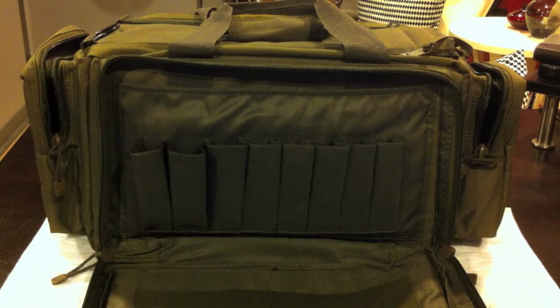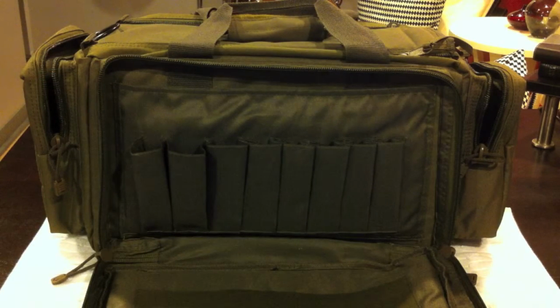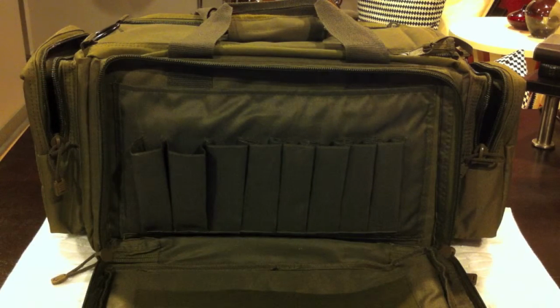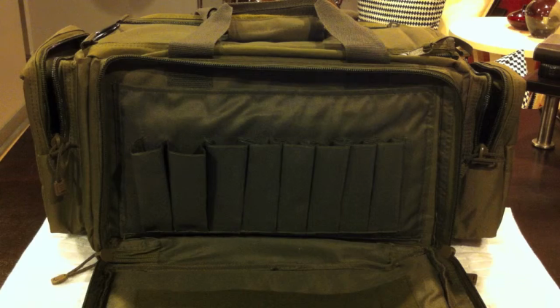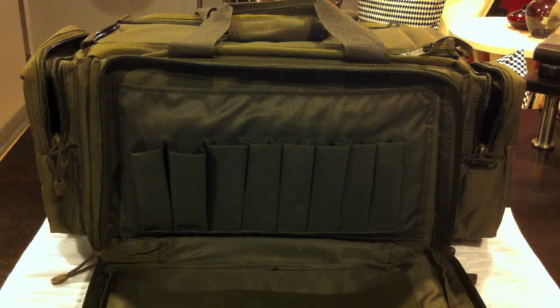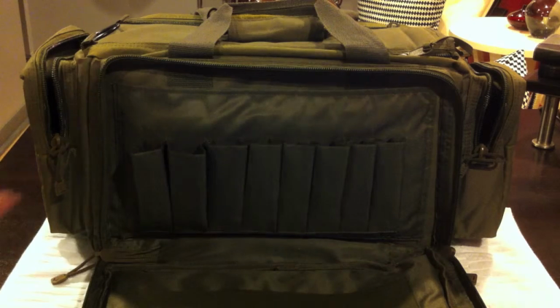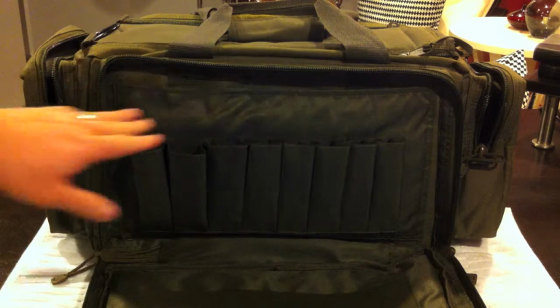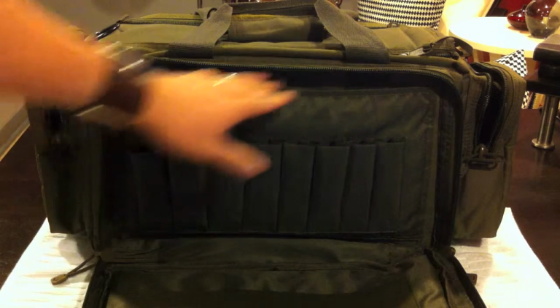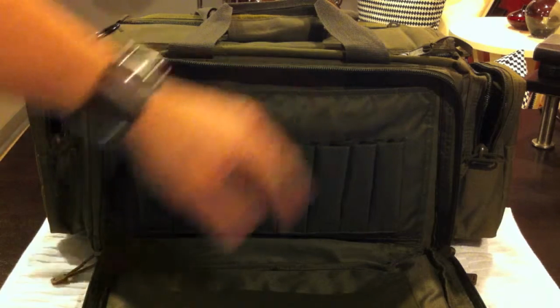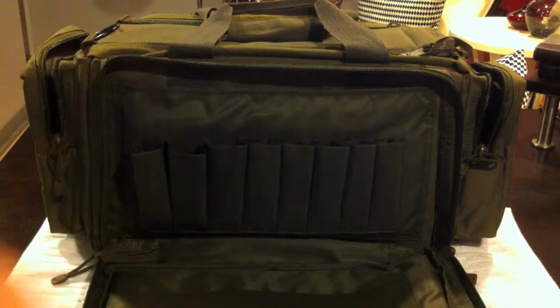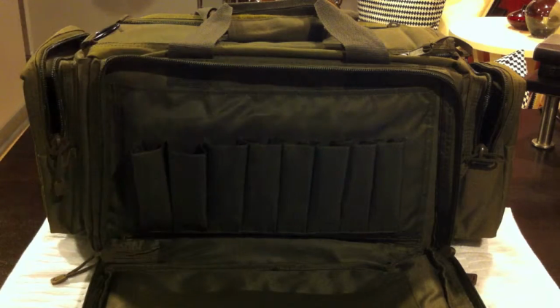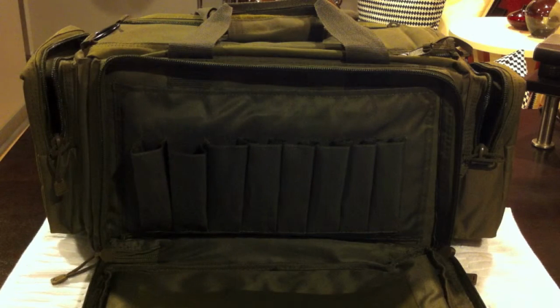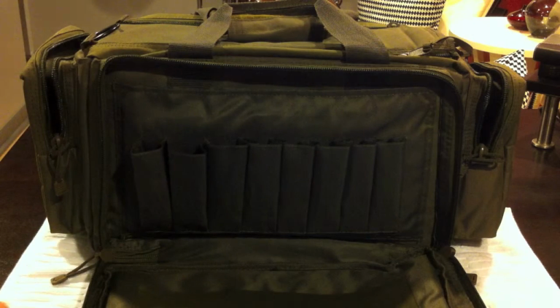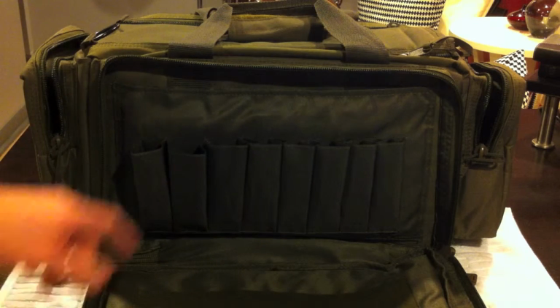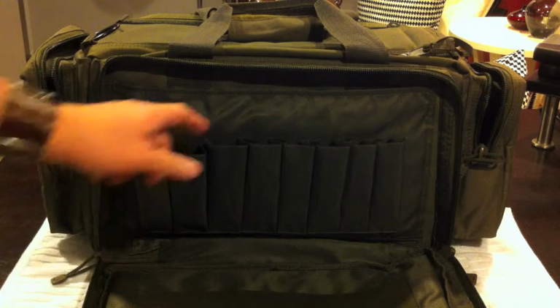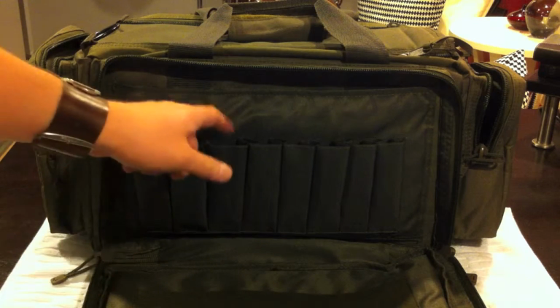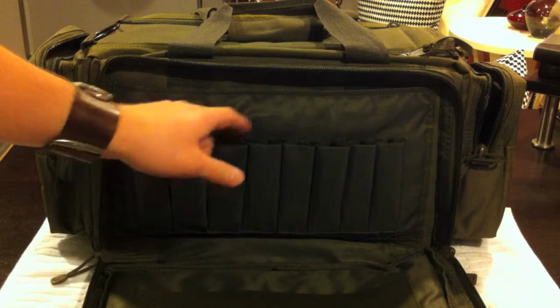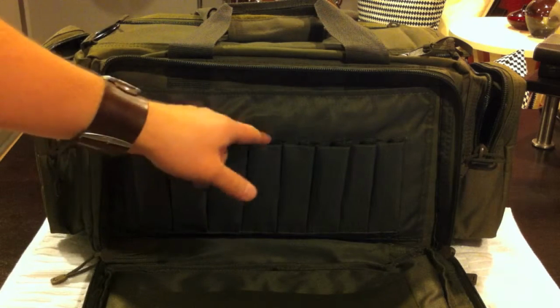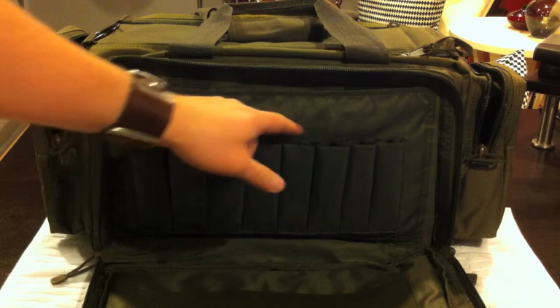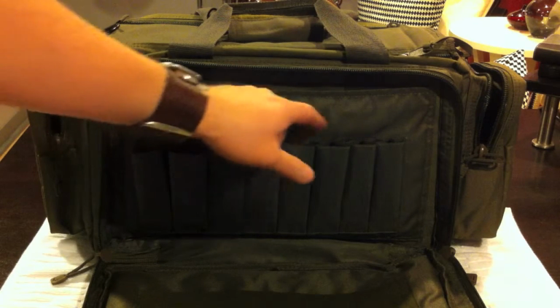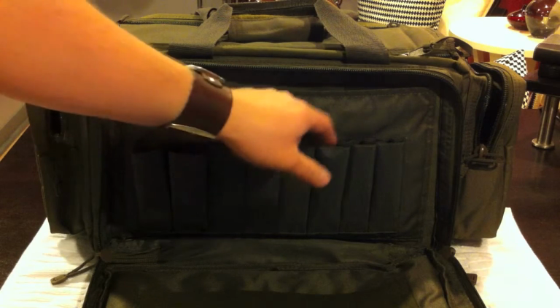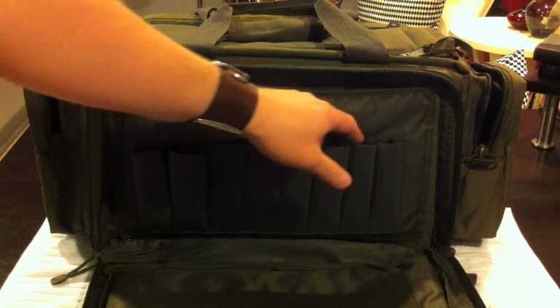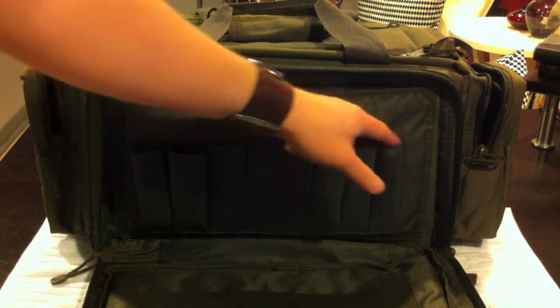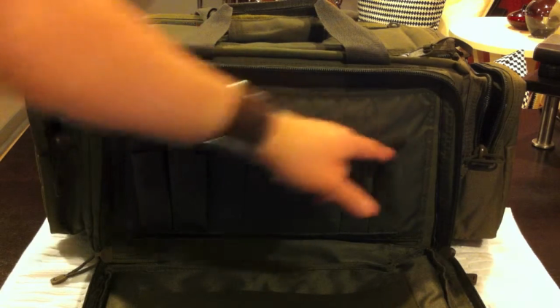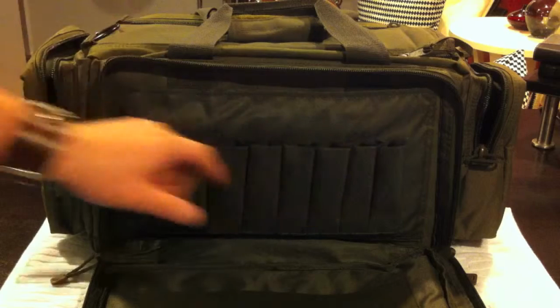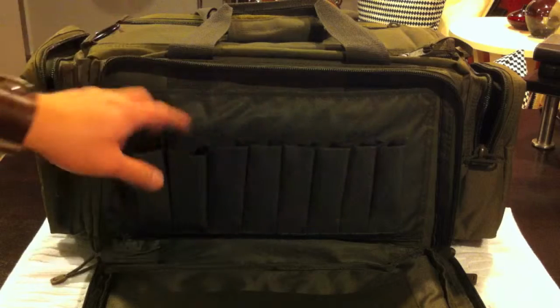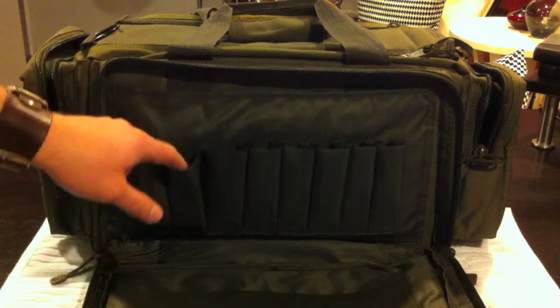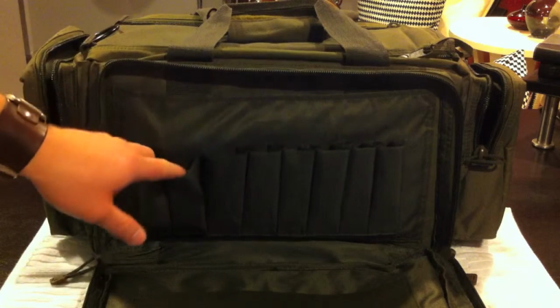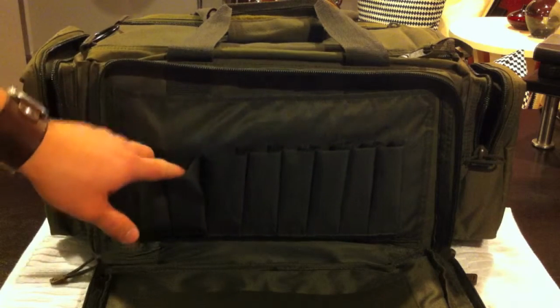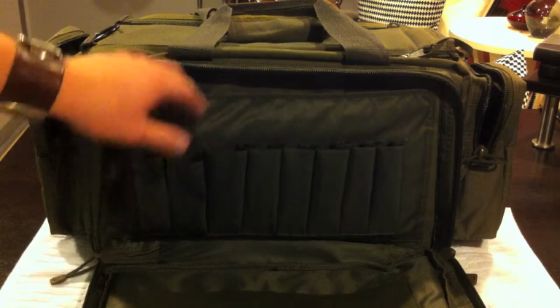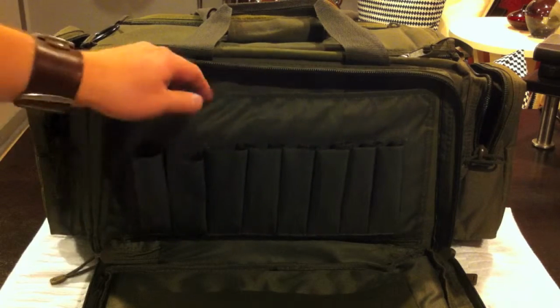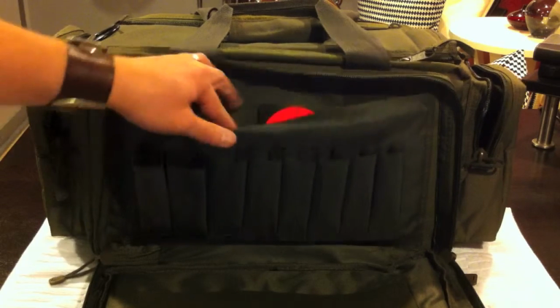This is definitely a bag that I can grow into — I'm only using two of the eight mag pouches.